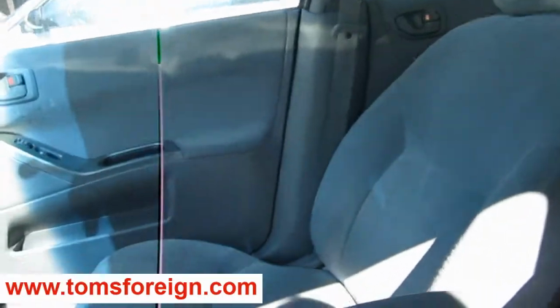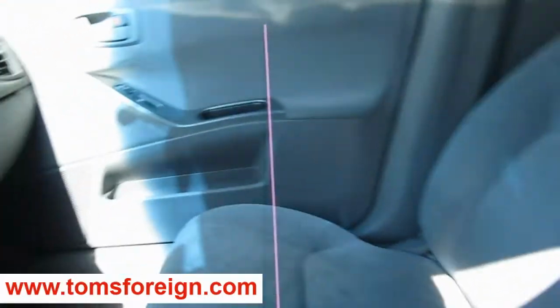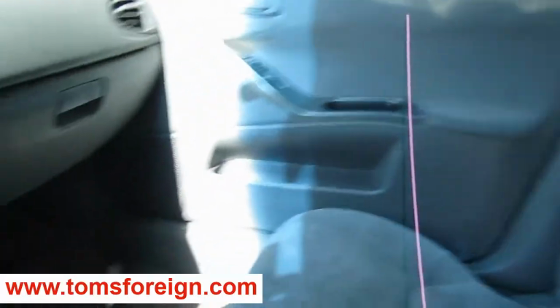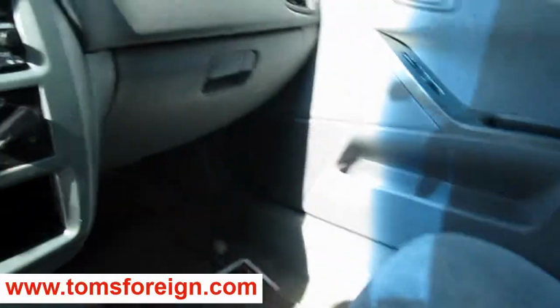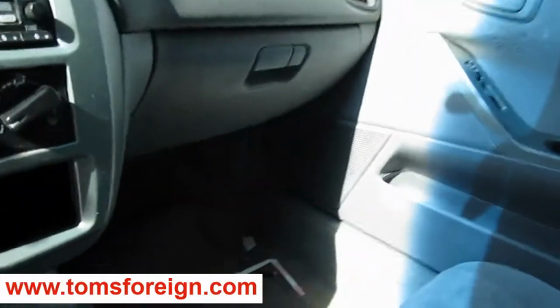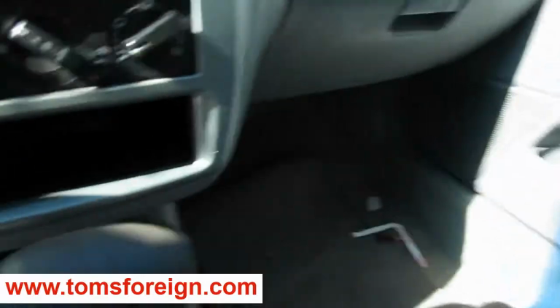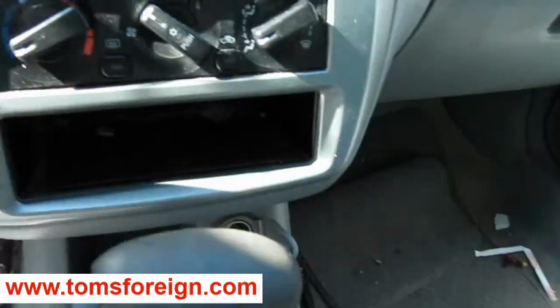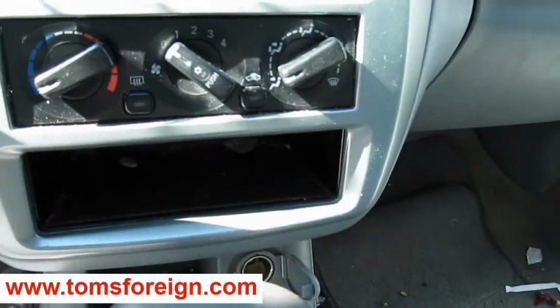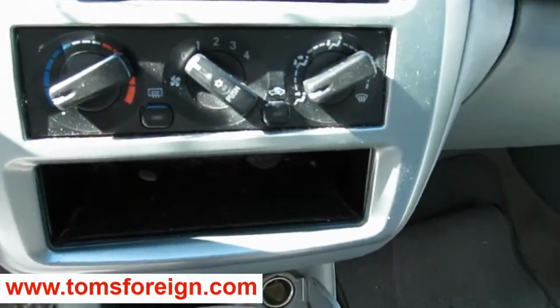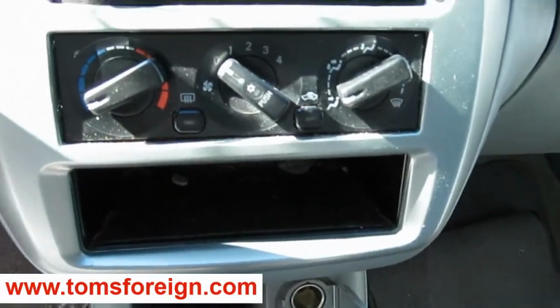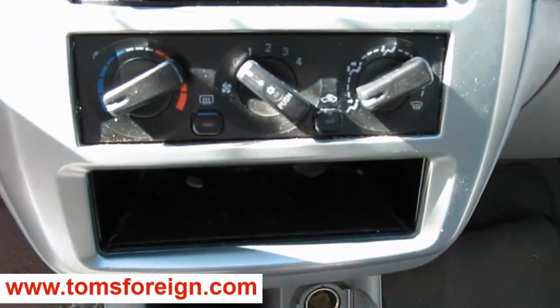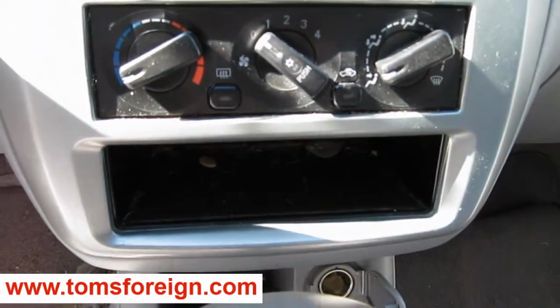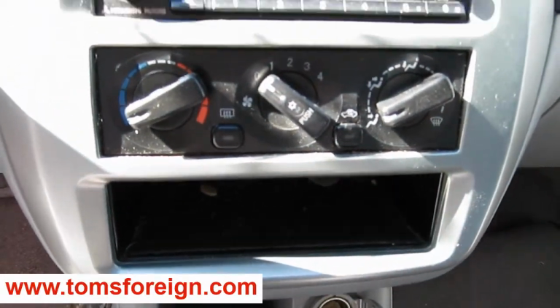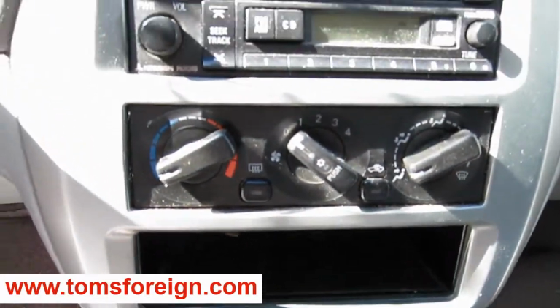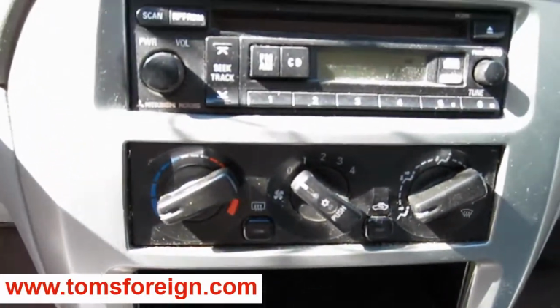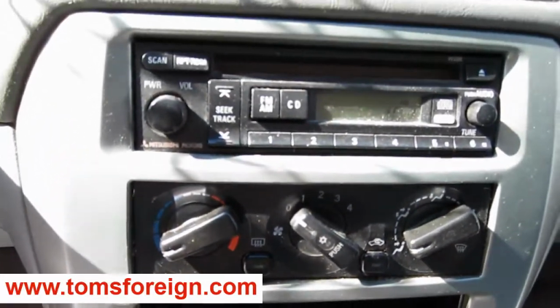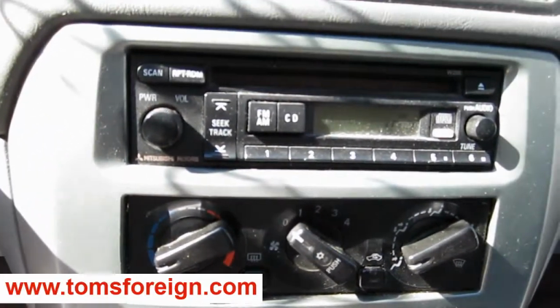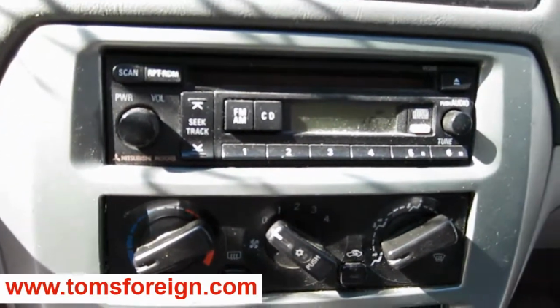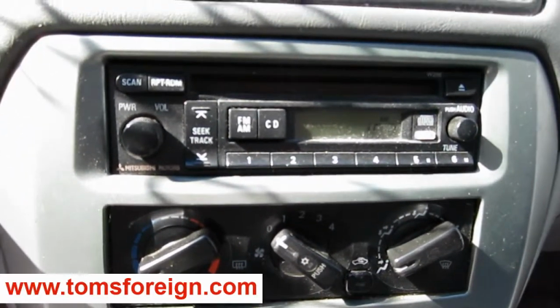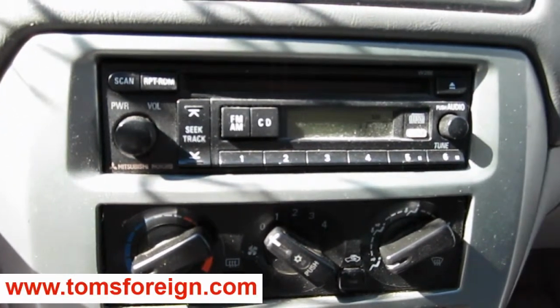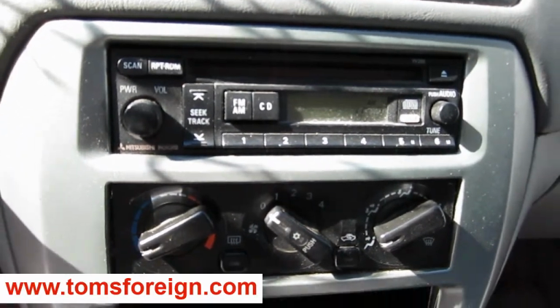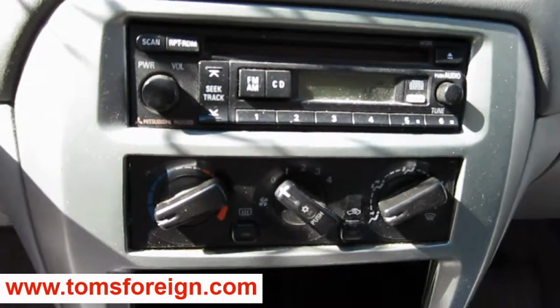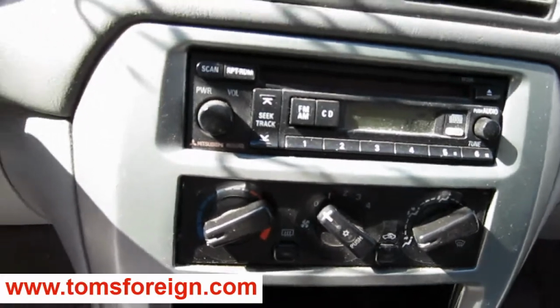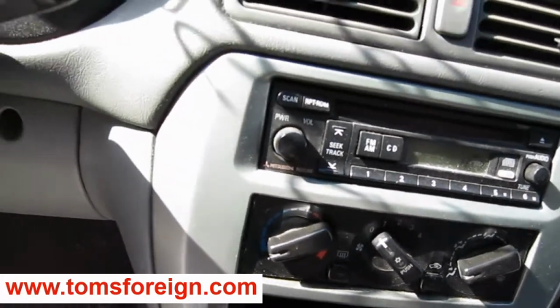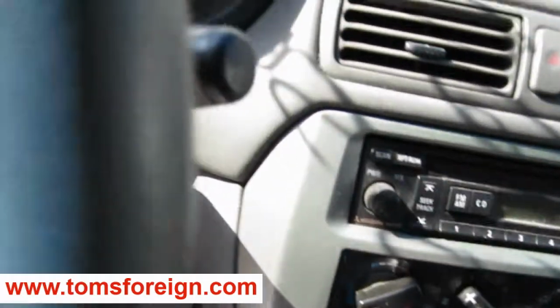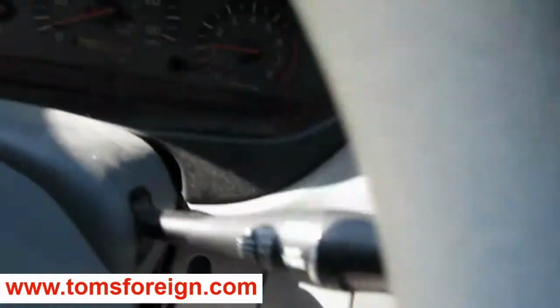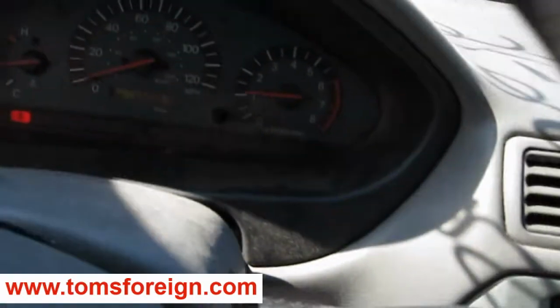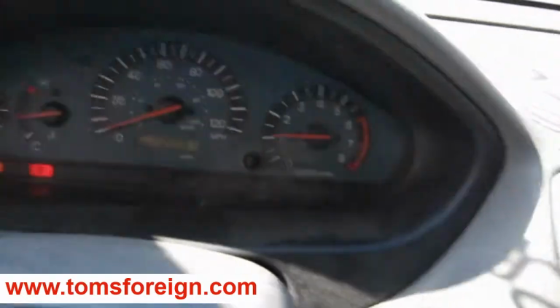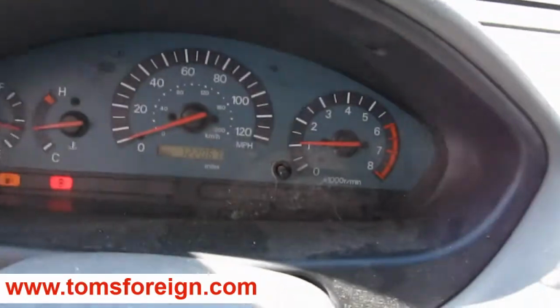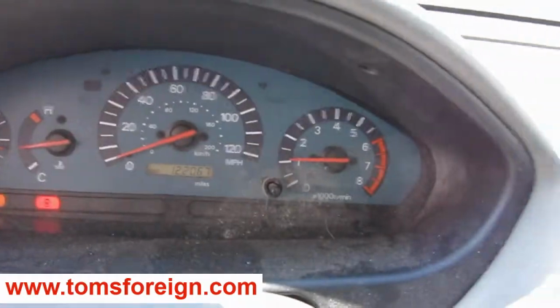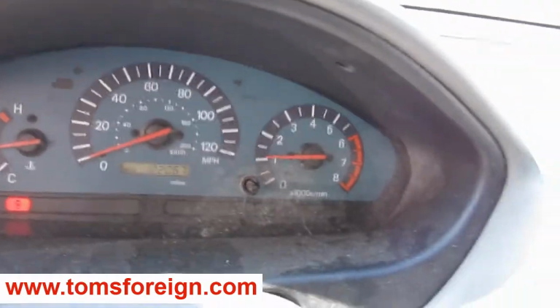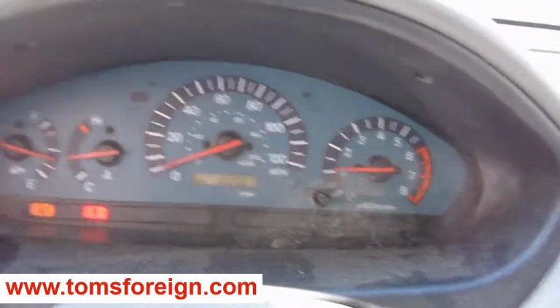The vehicle has standard climate control, as you can see here. It also has a factory AM FM CD player. The vehicle does also have a factory tachometer.